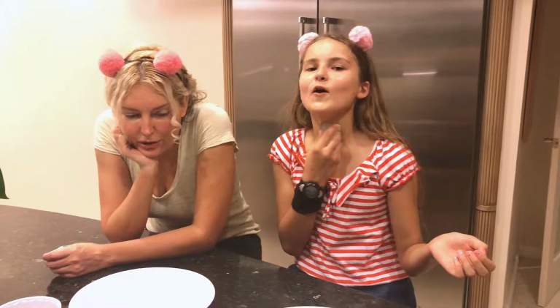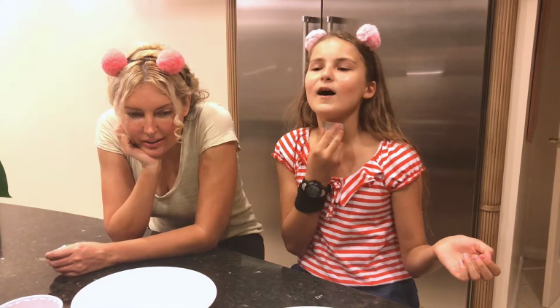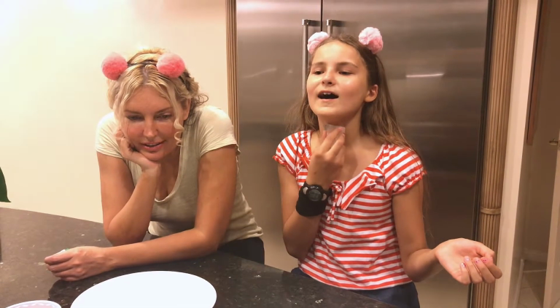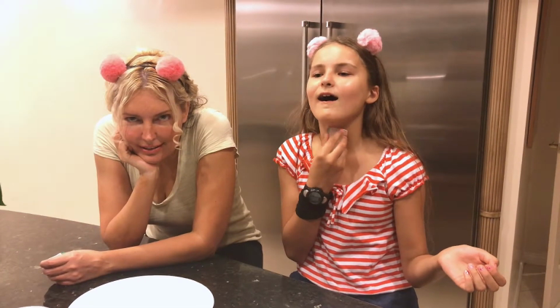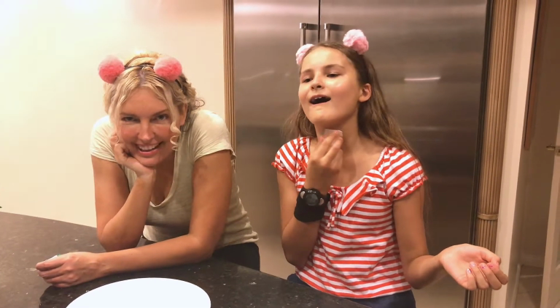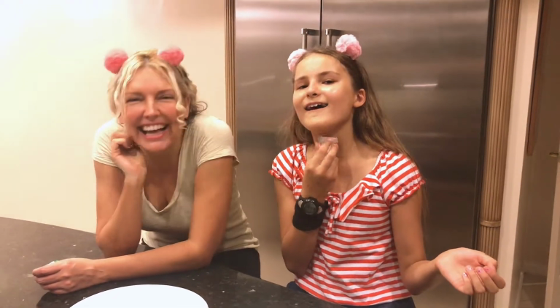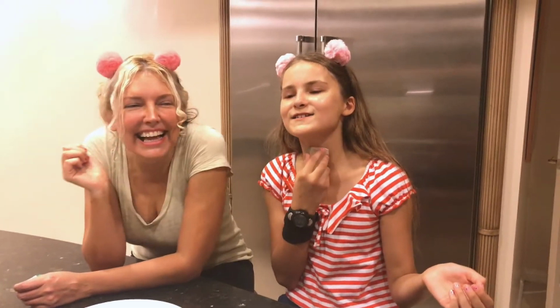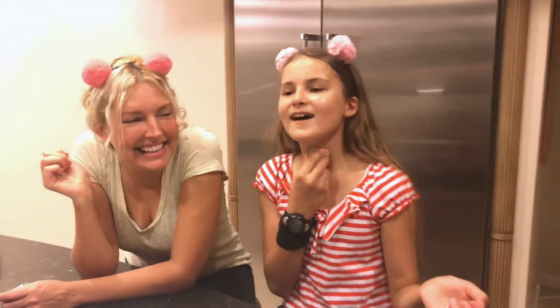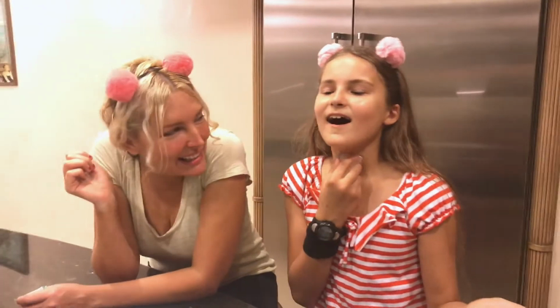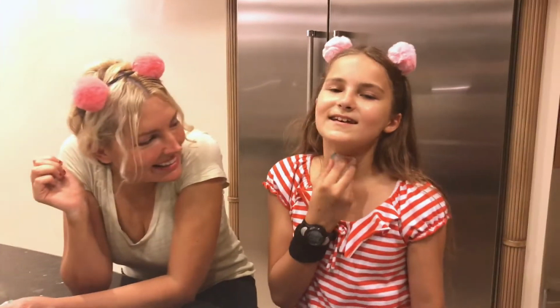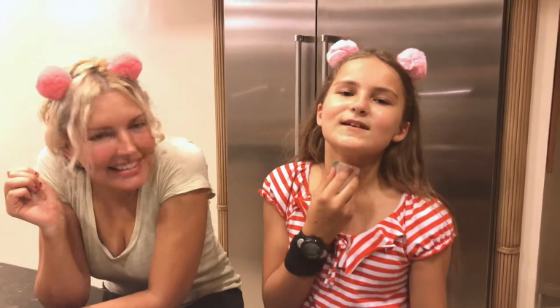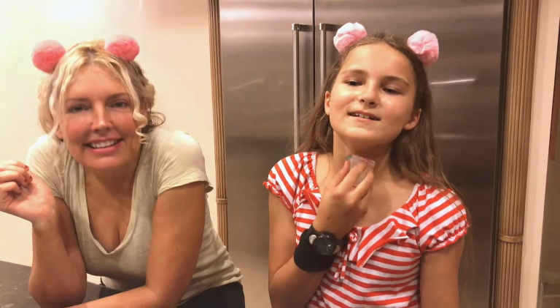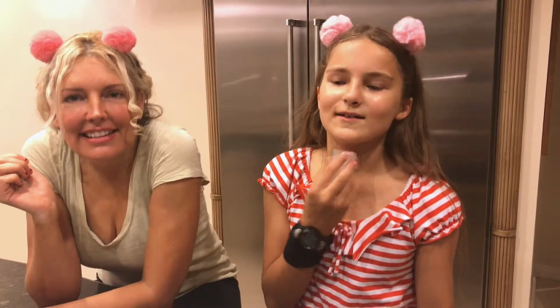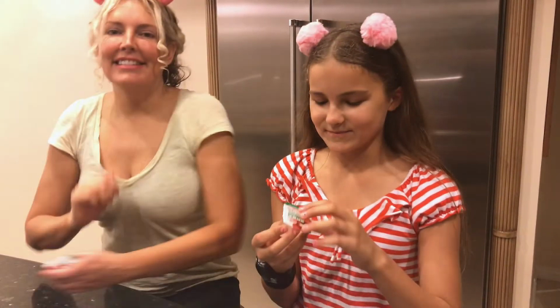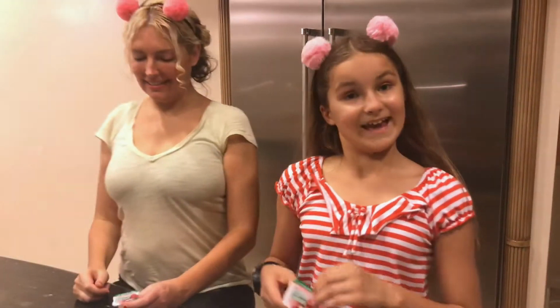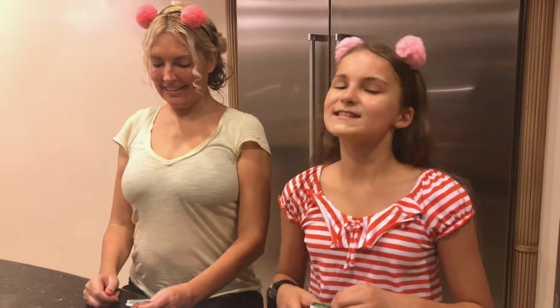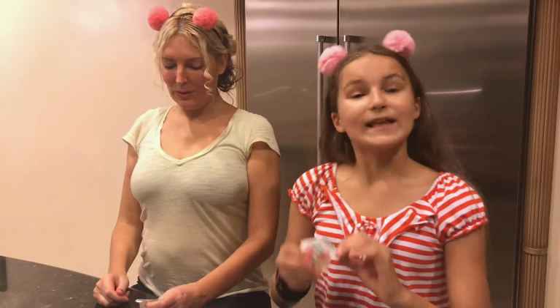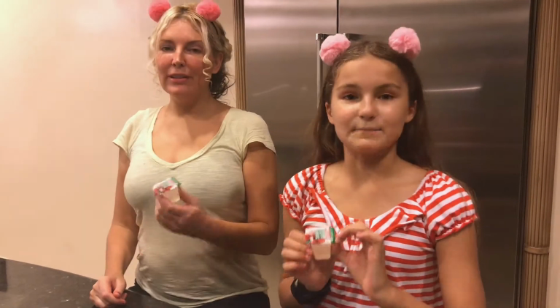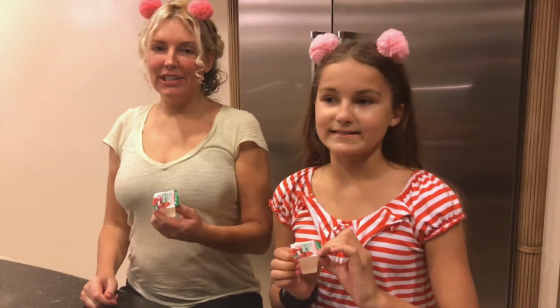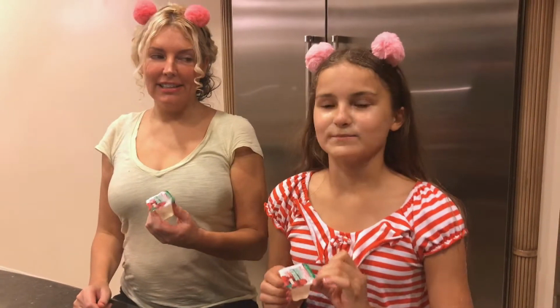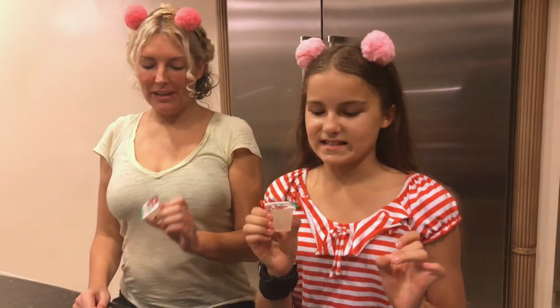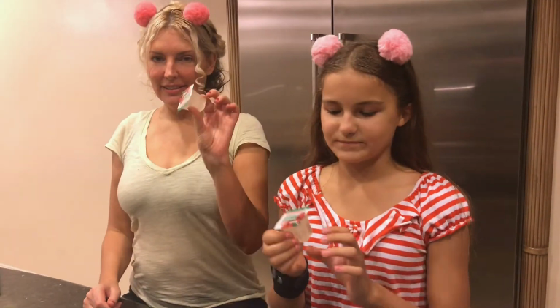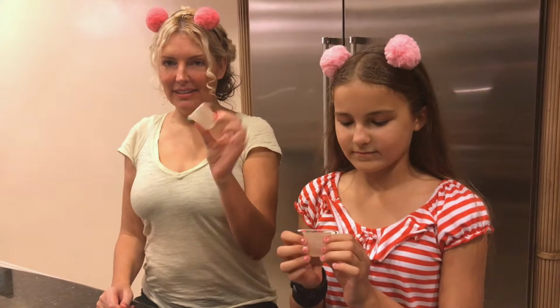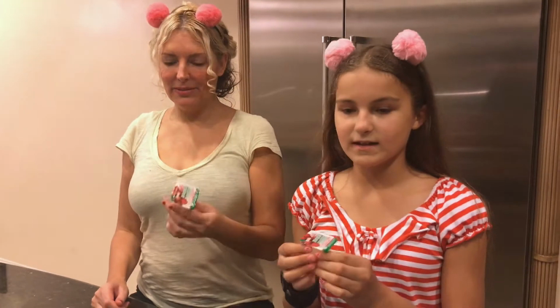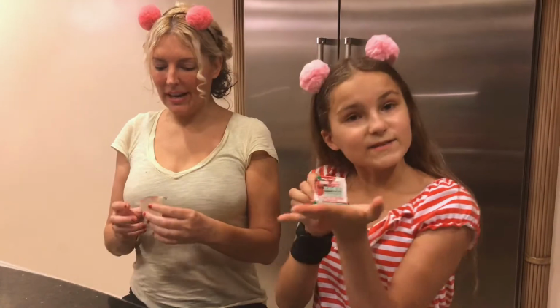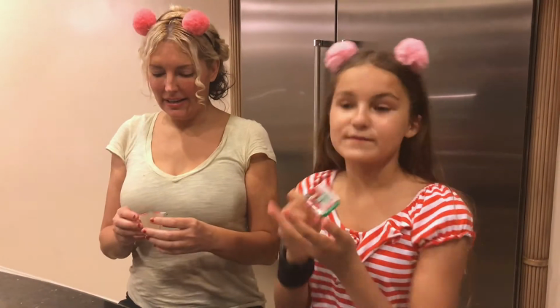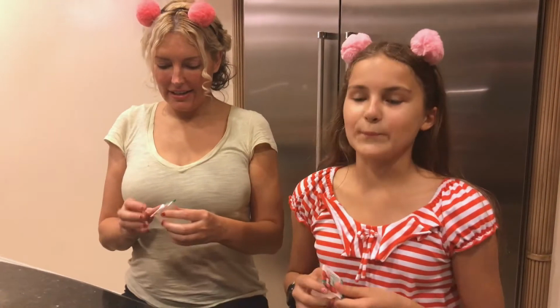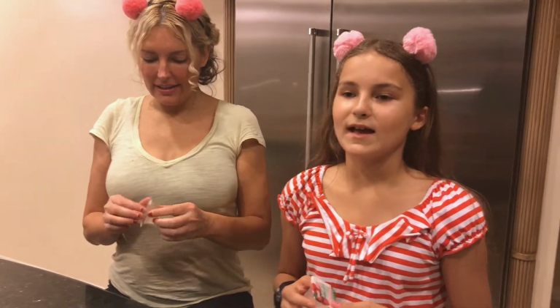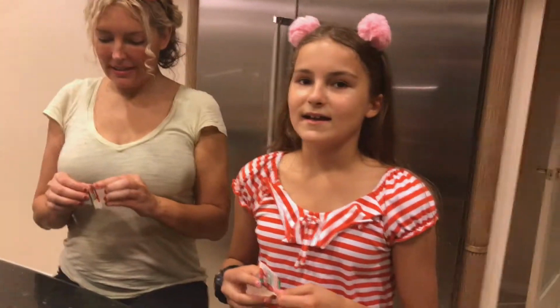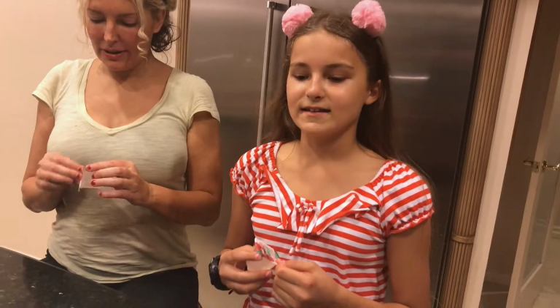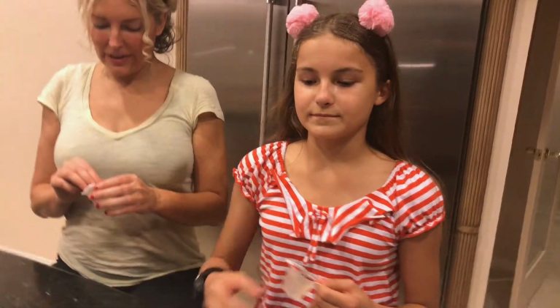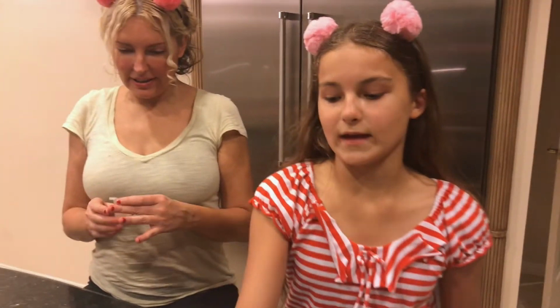Oh my gosh, we're waiting for dessert. Can't wait! There's always fun around here.